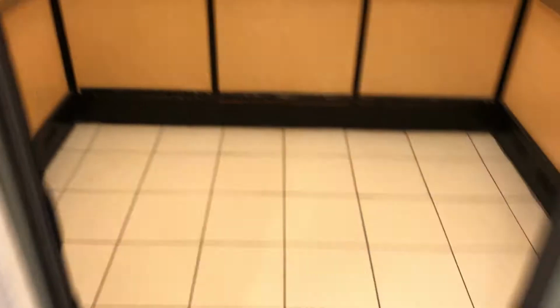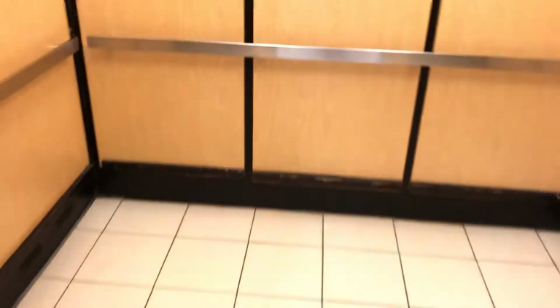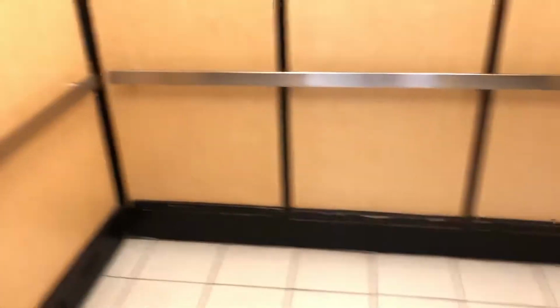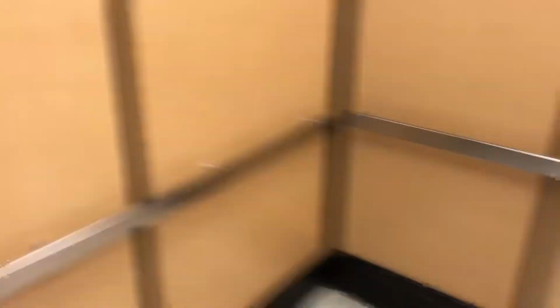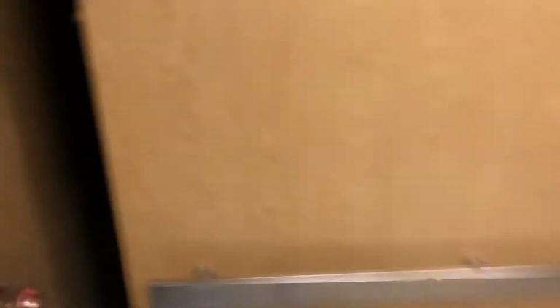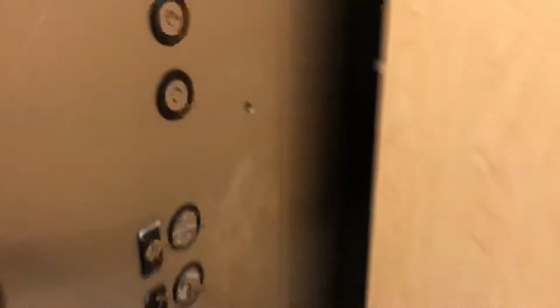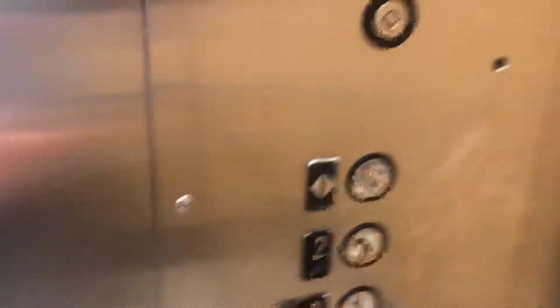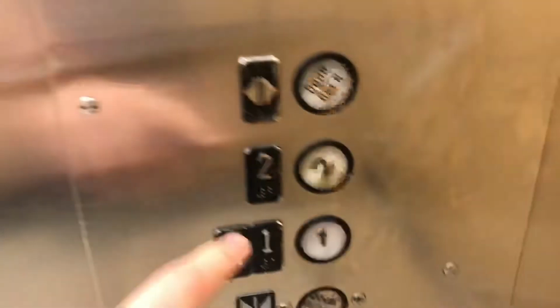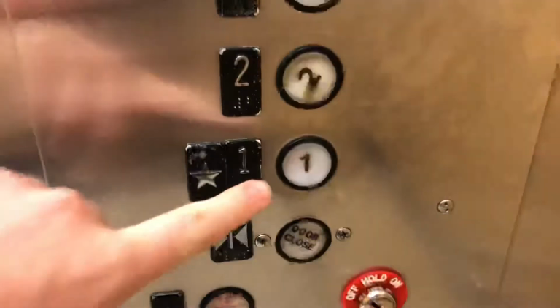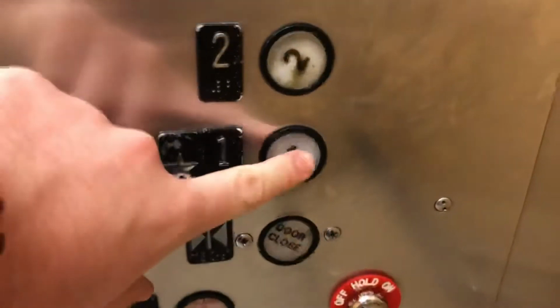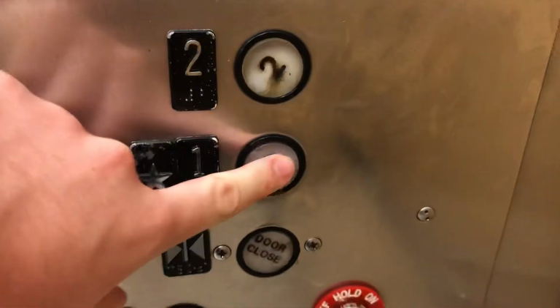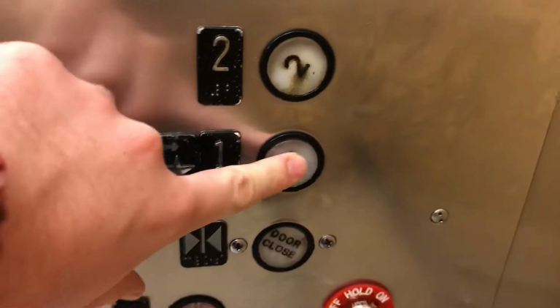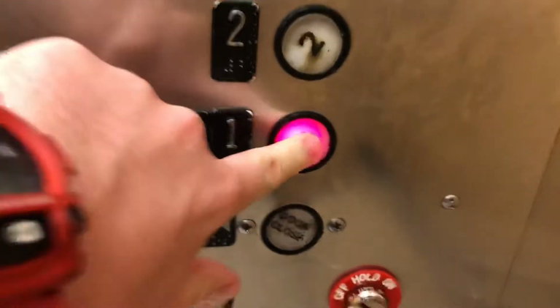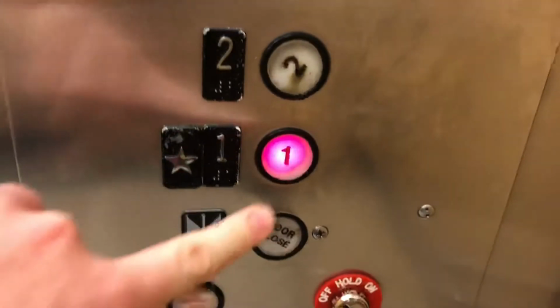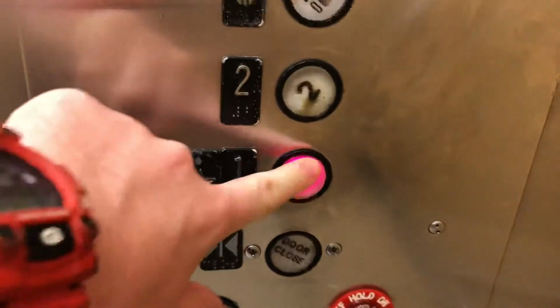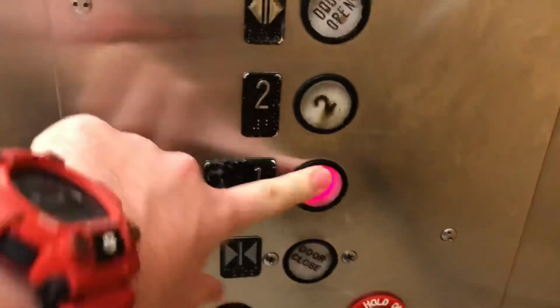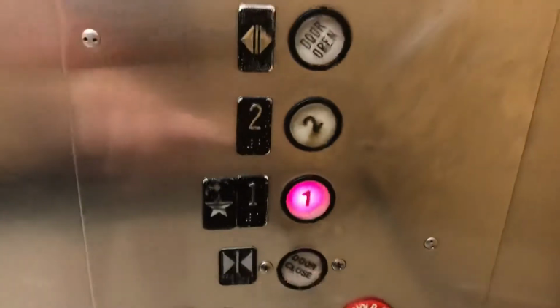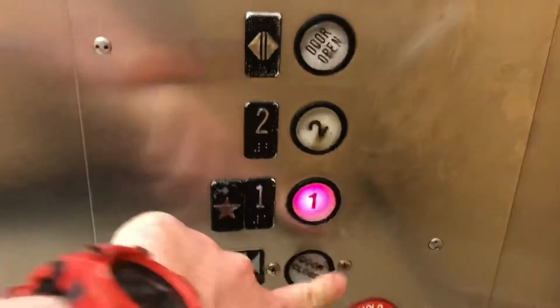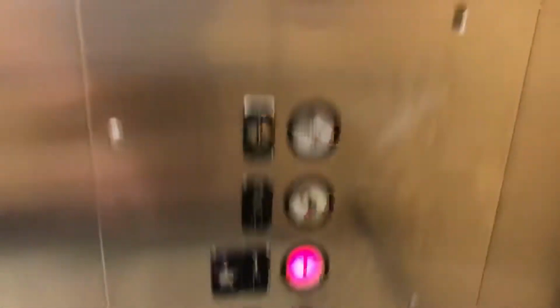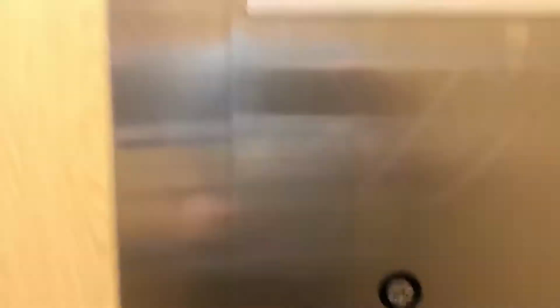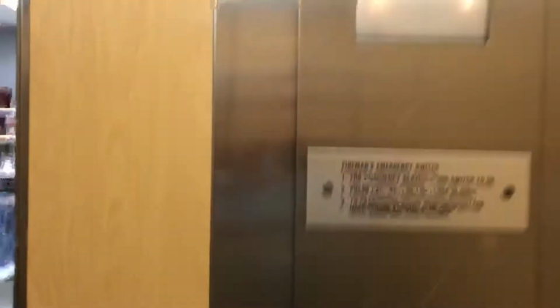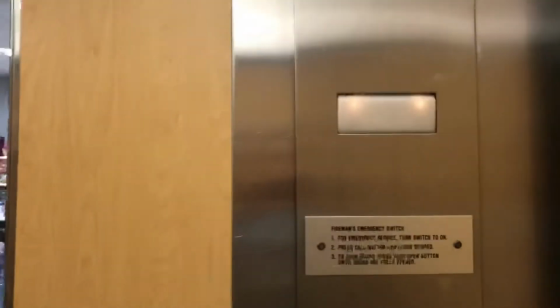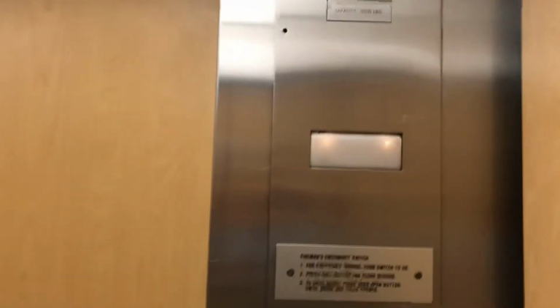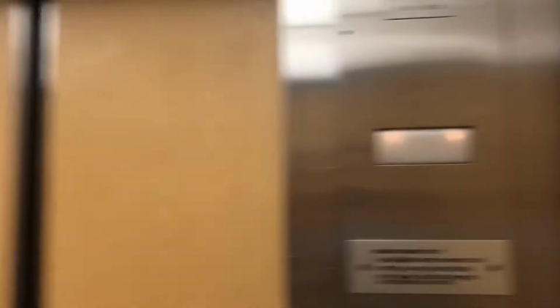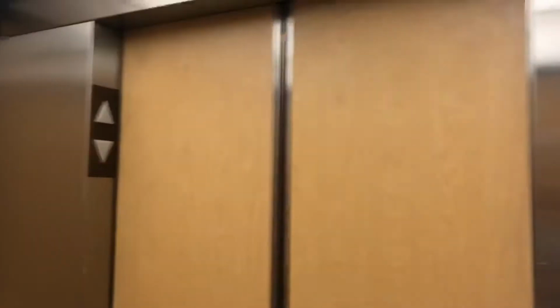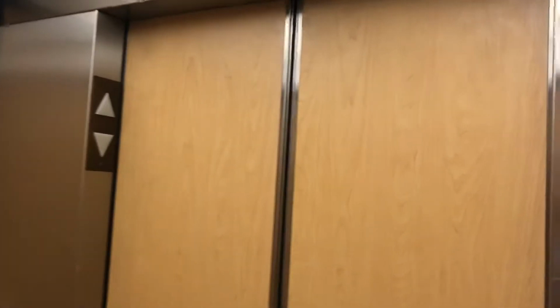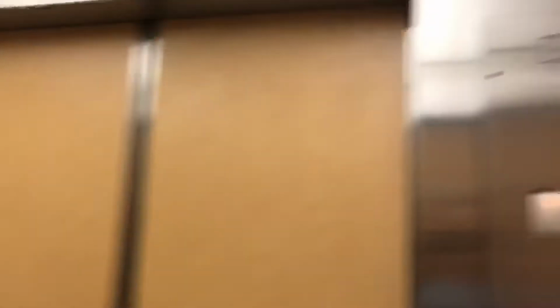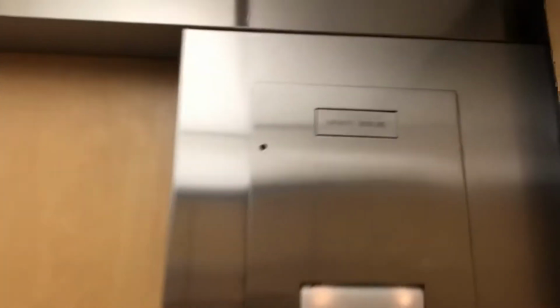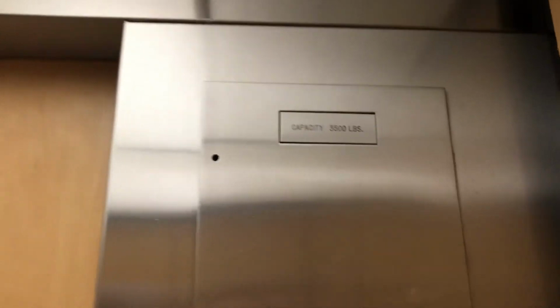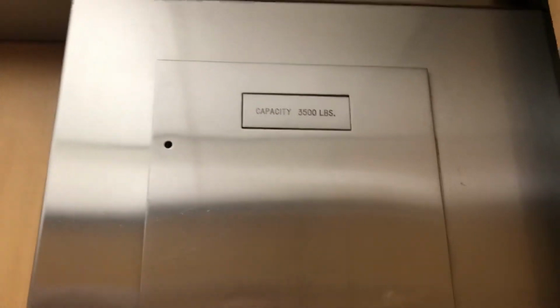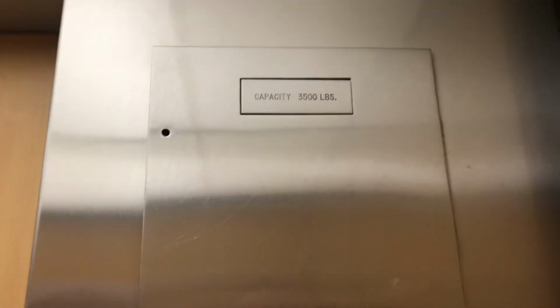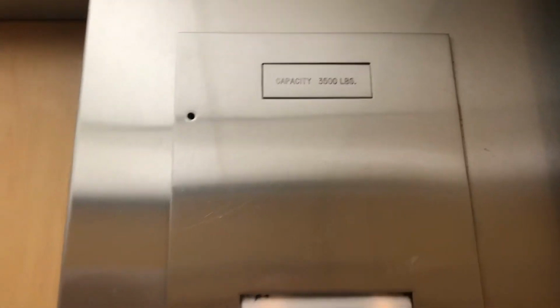This is the lift known as the Elevator at JC Penney in the Florida Mall in Orlando, Florida. Going to one, which is the ground floor. Close the doors. It's a Westinghouse. Capacity: 3,500 pounds.